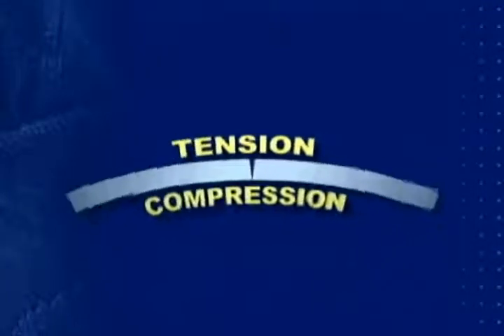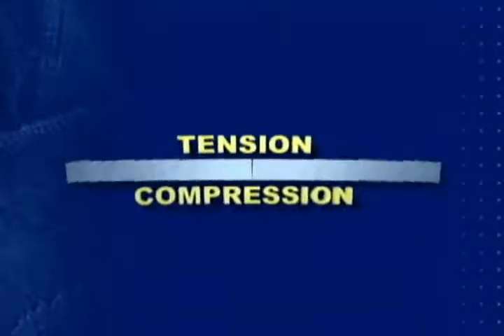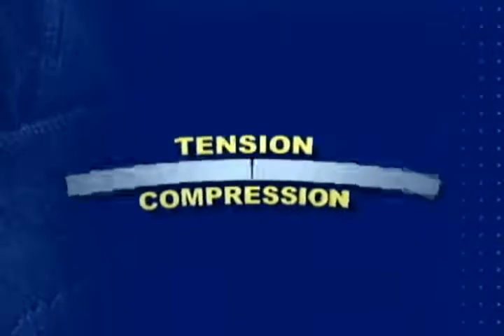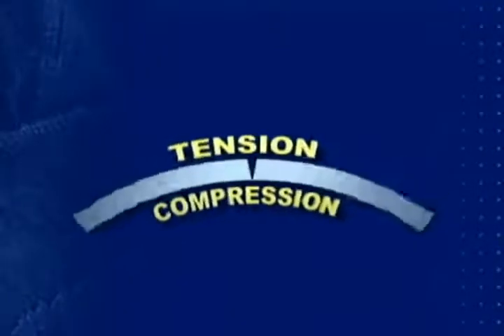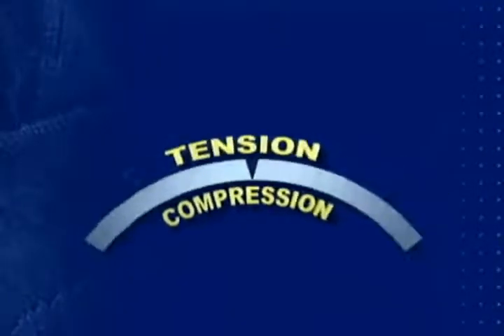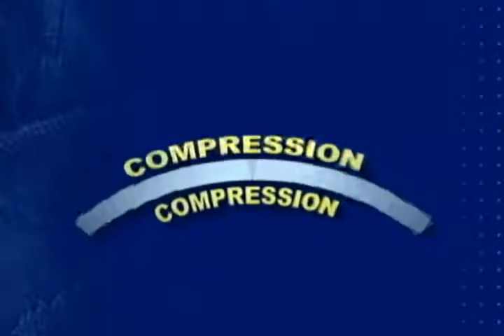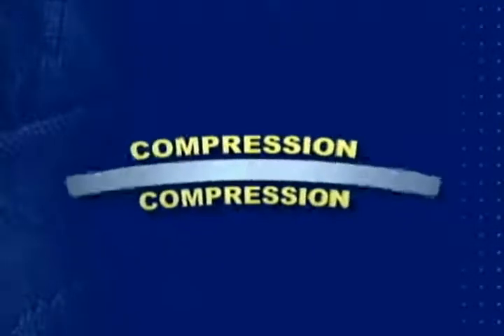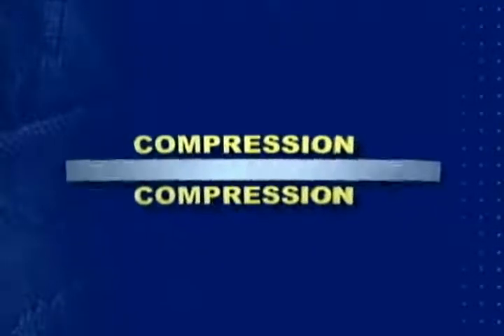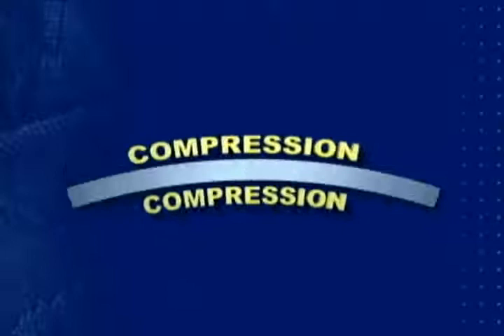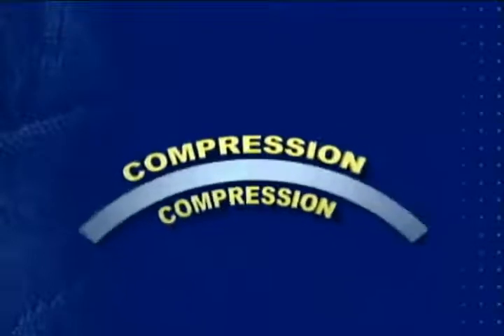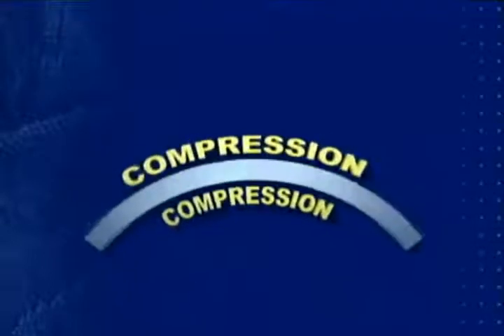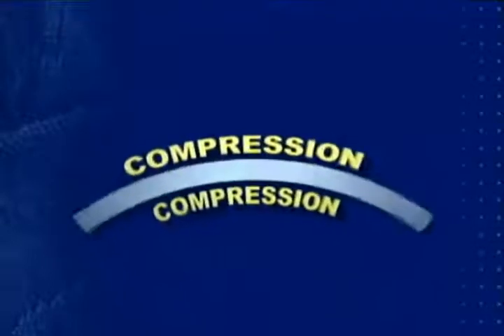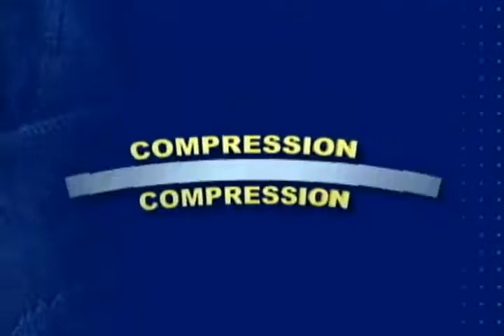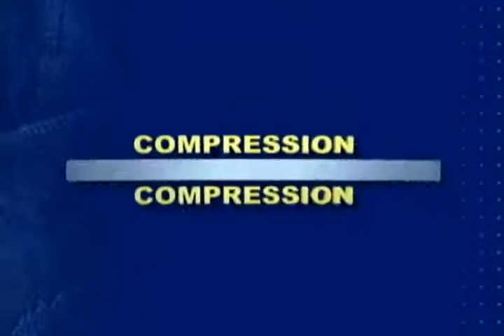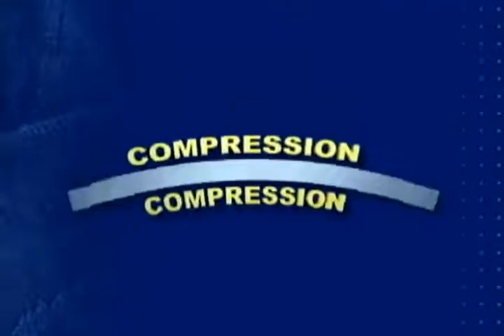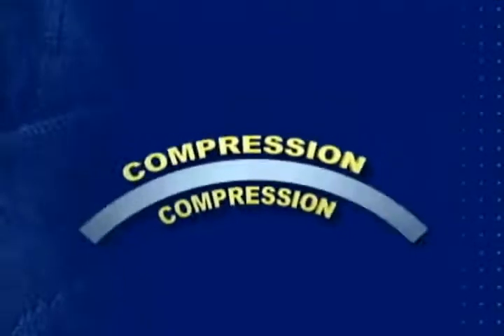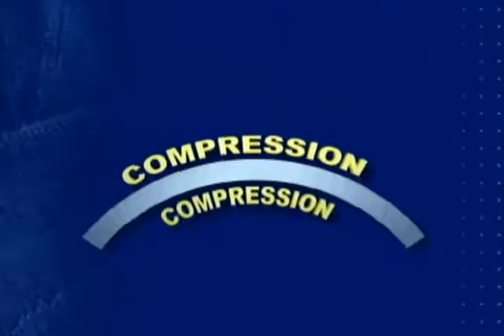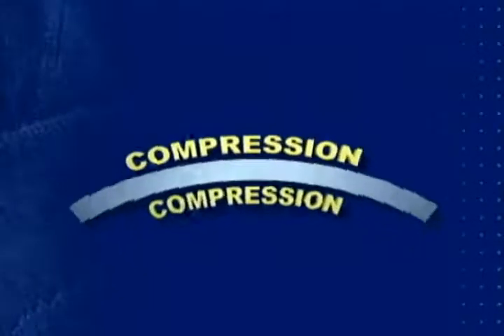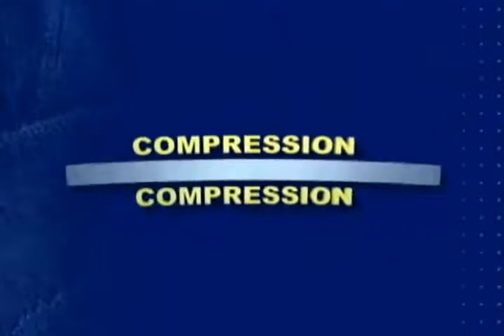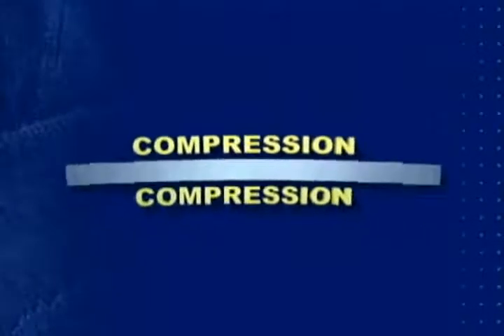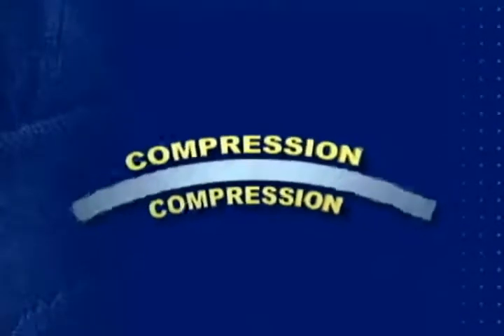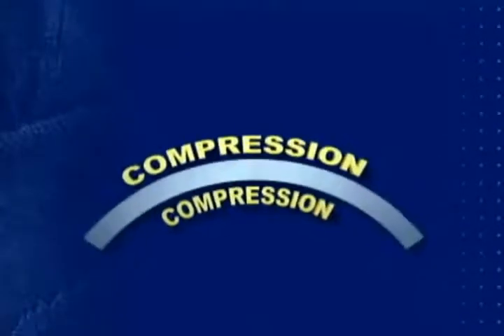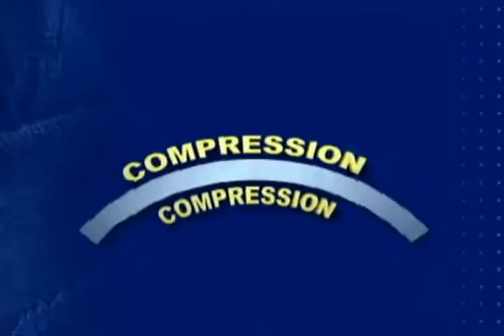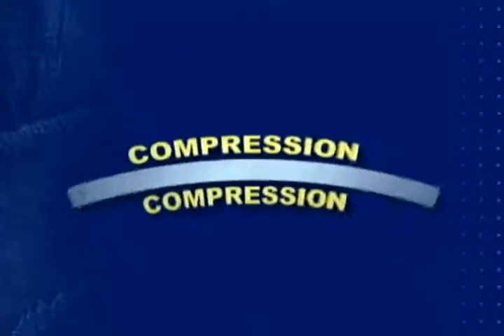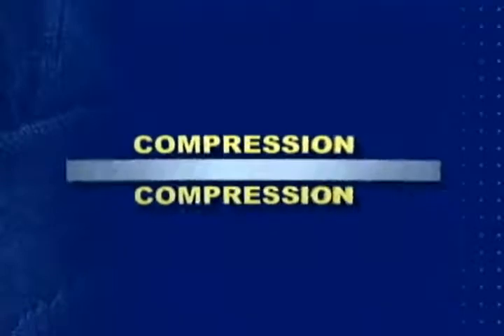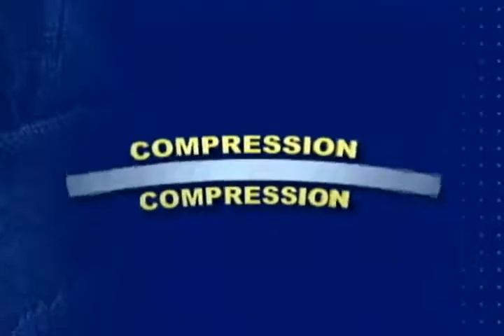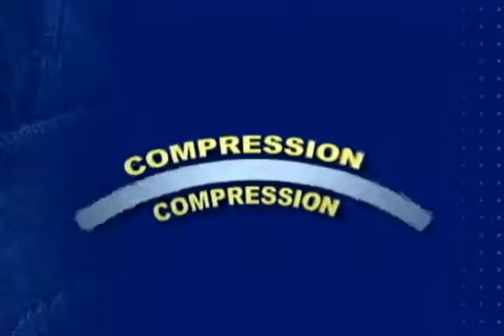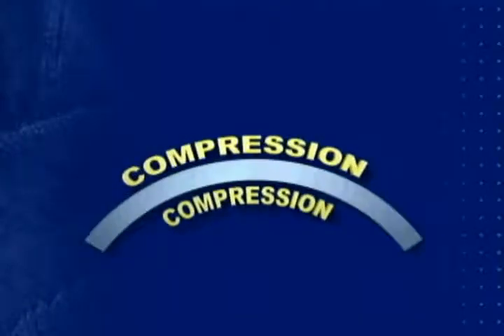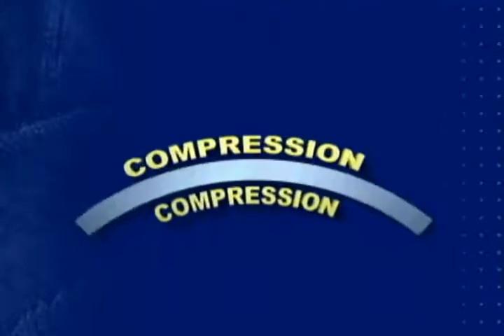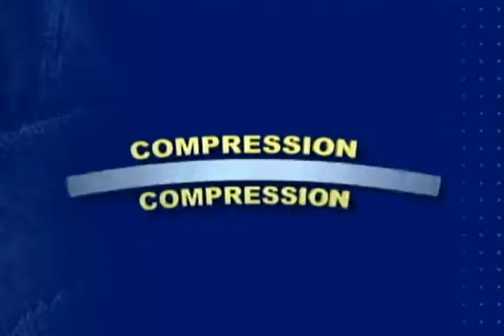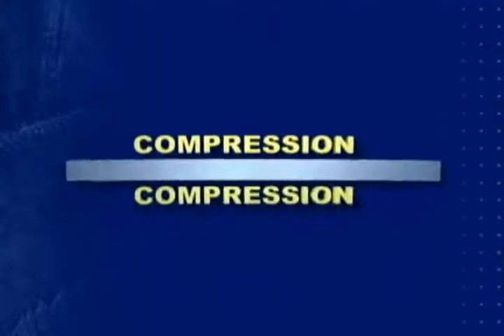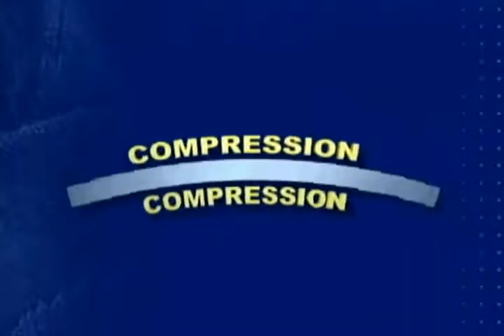So if we could somehow induce a compressive stress on both surfaces, the metal bar could theoretically be flexed much longer without cracks occurring on either side.